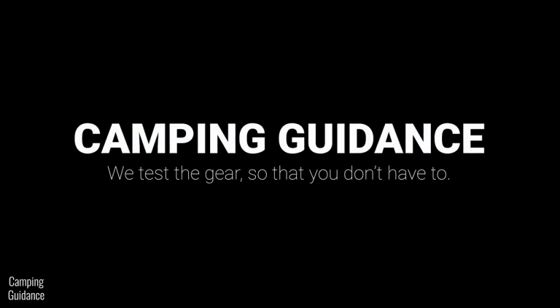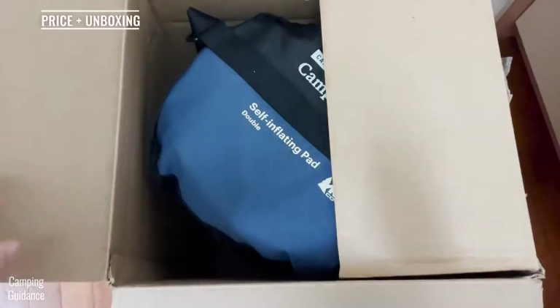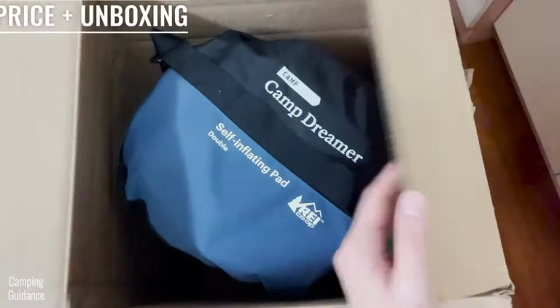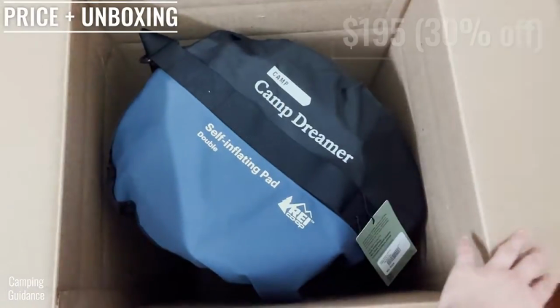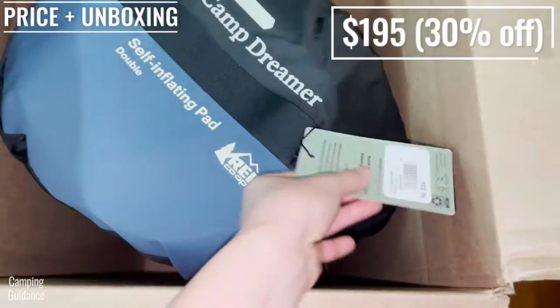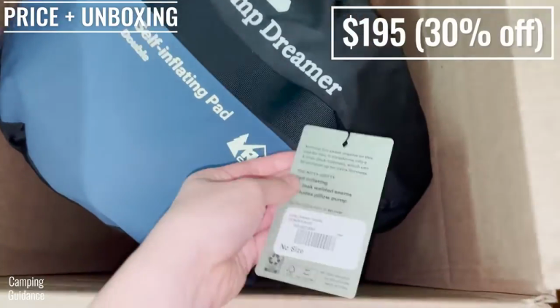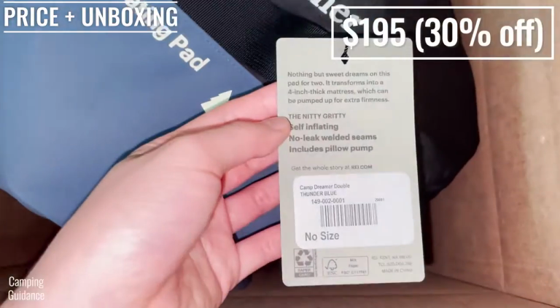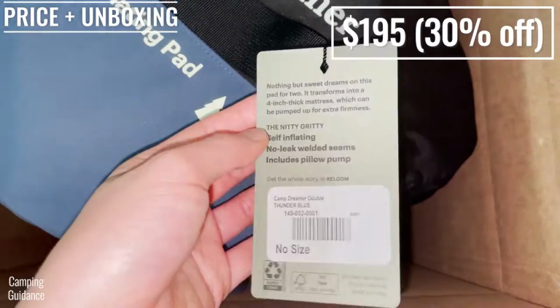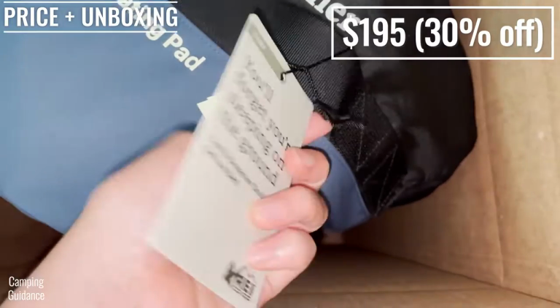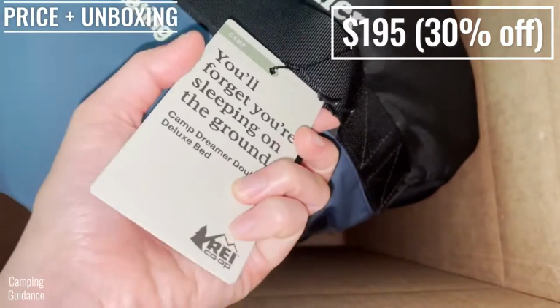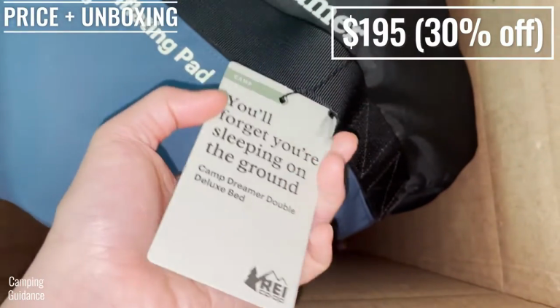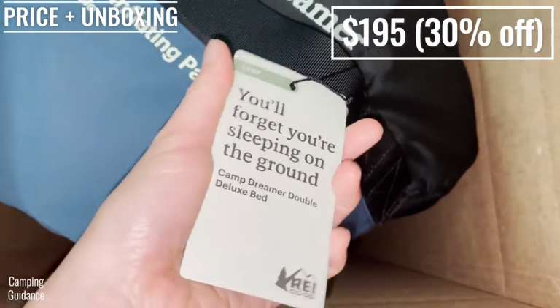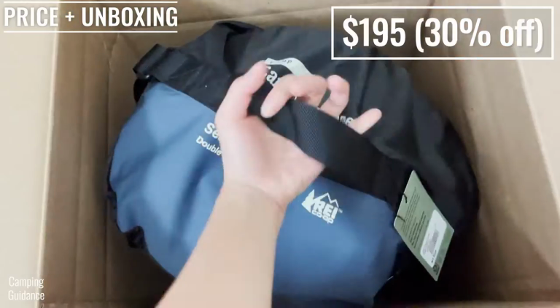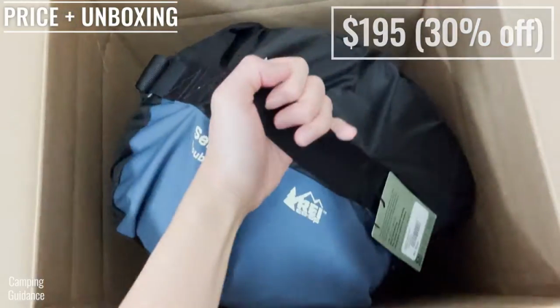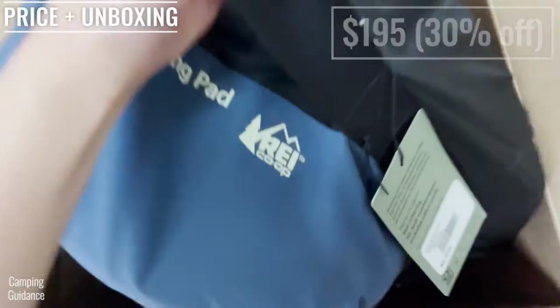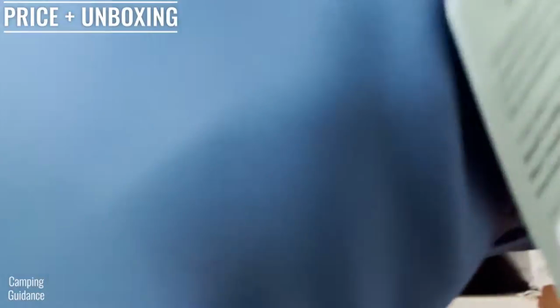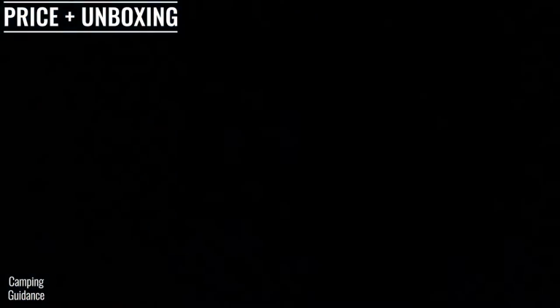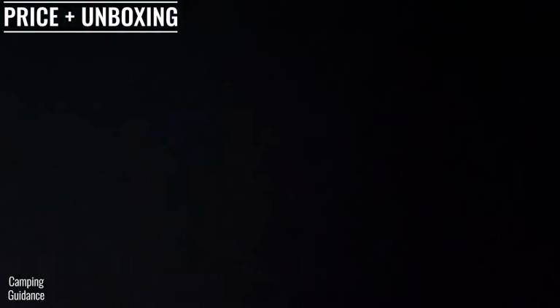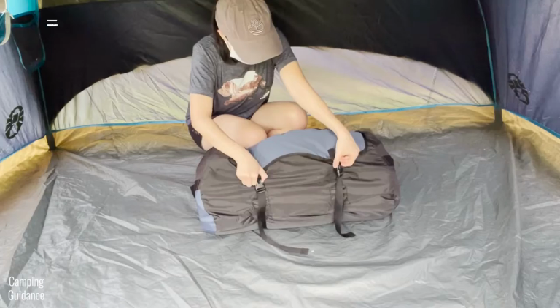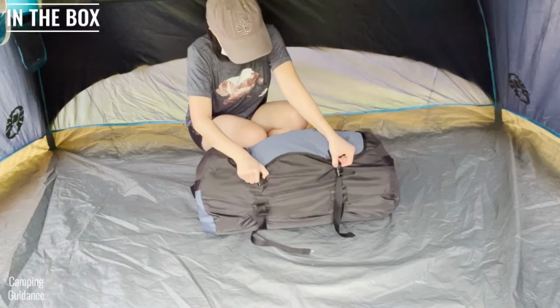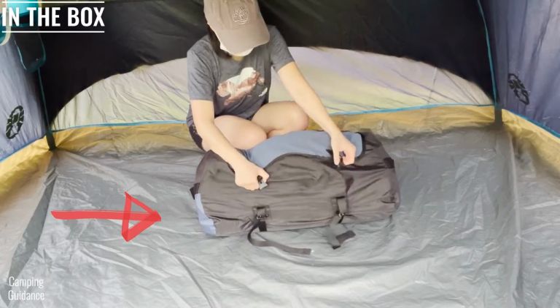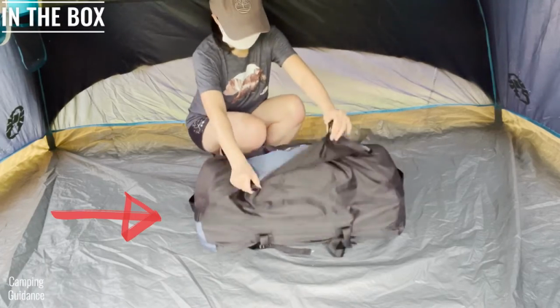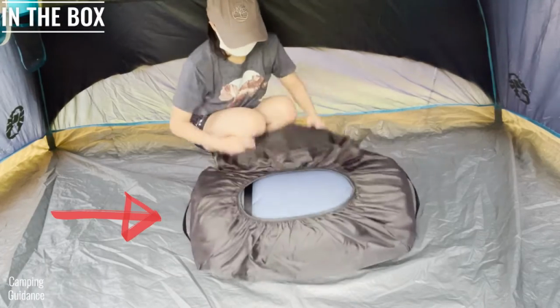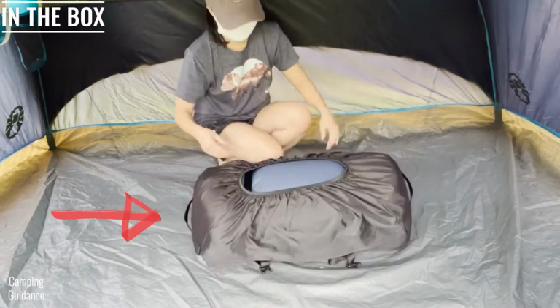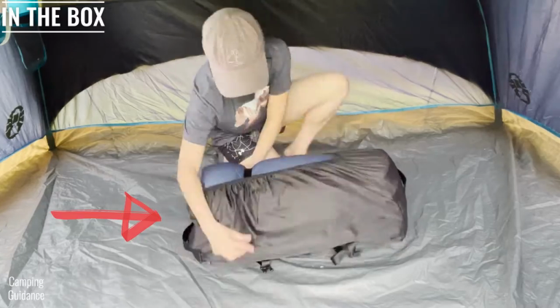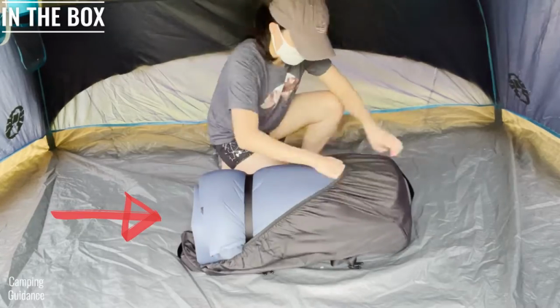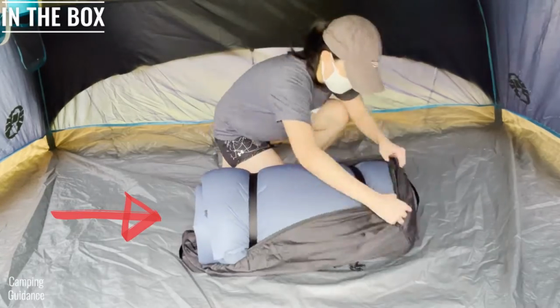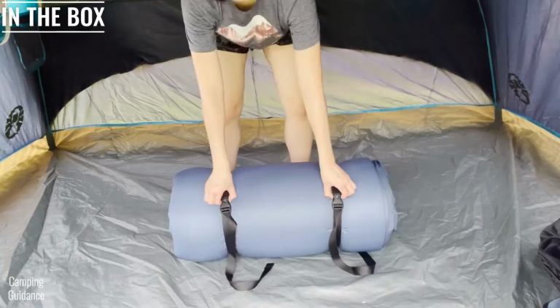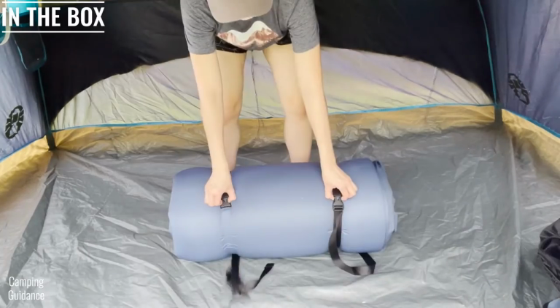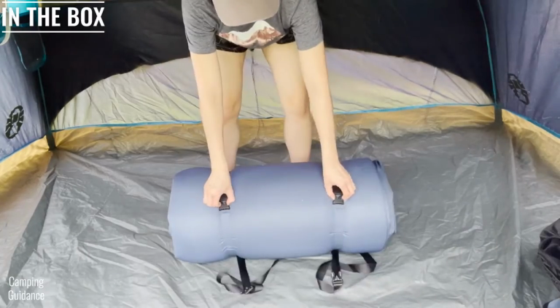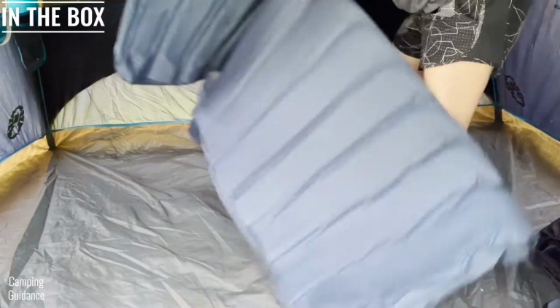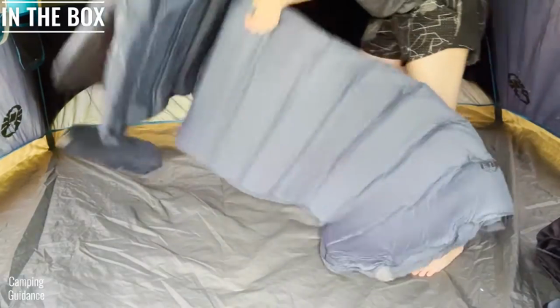I paid about $195 for this because it was 30% off during one of REI's sales. I got the self-inflating deluxe bed inside a carry bag and I also got a pump.